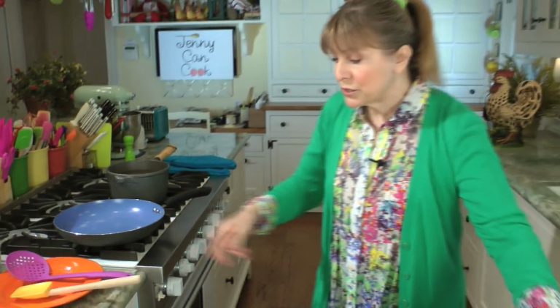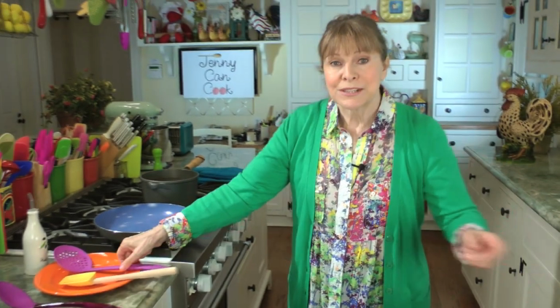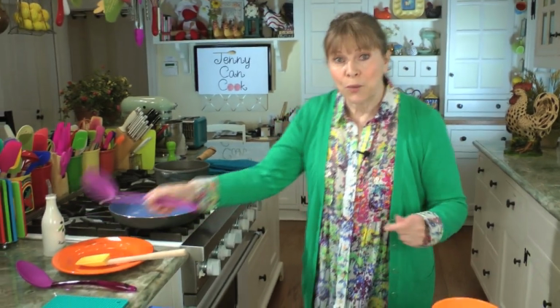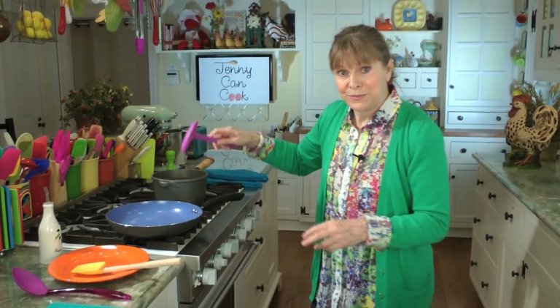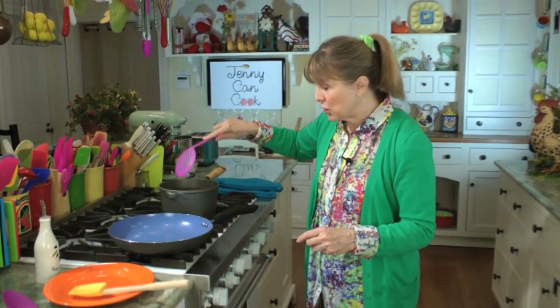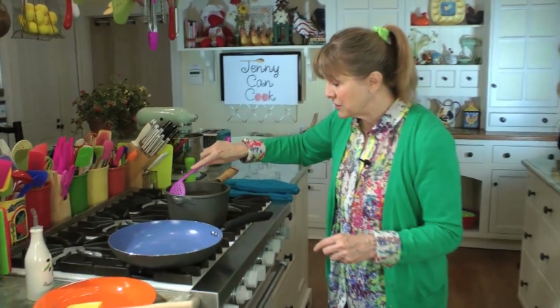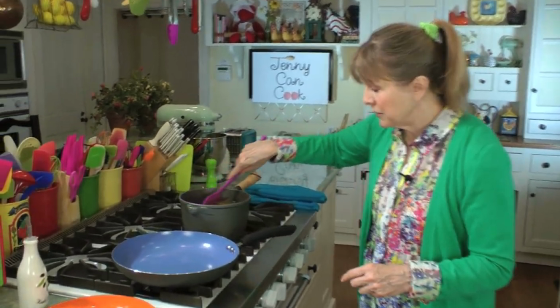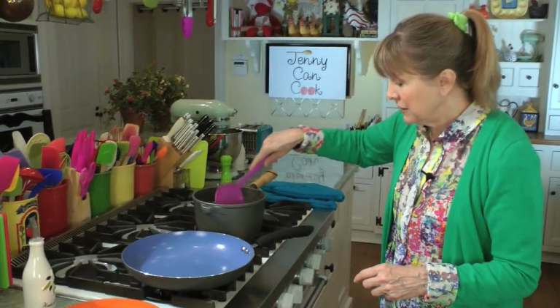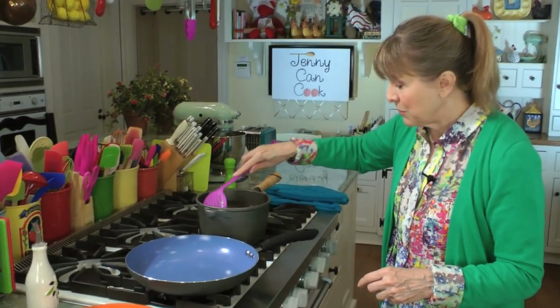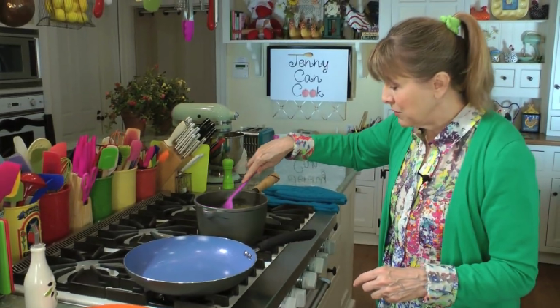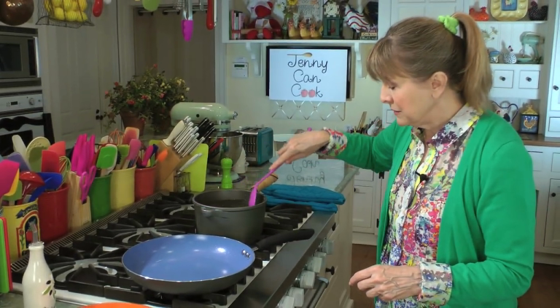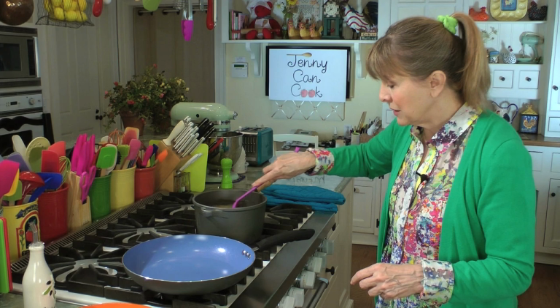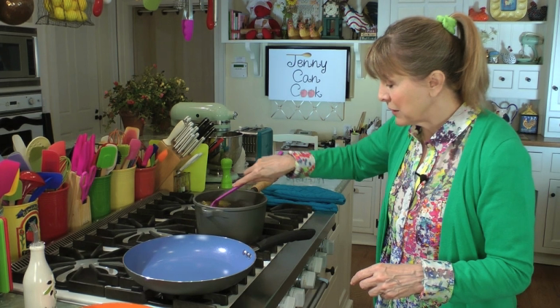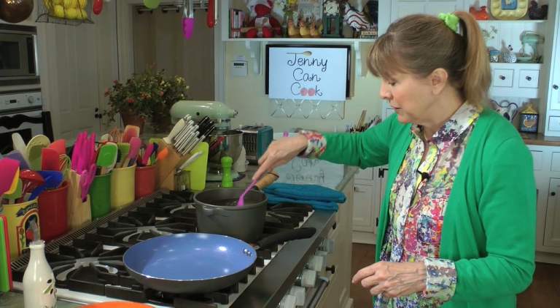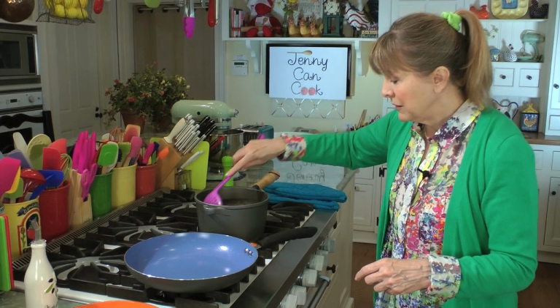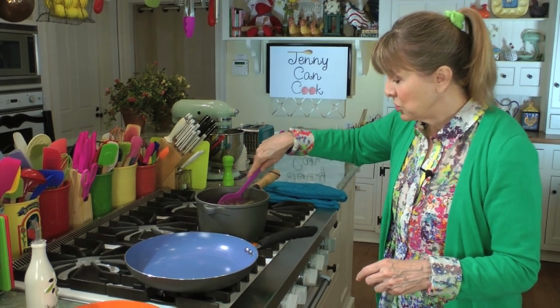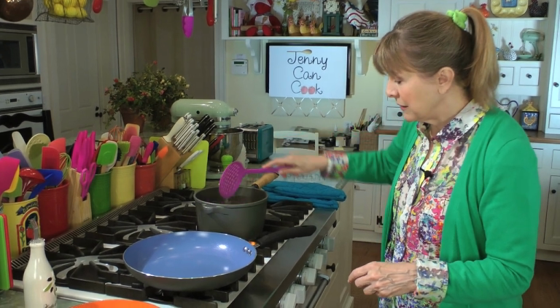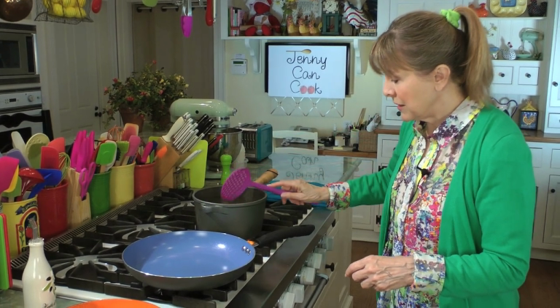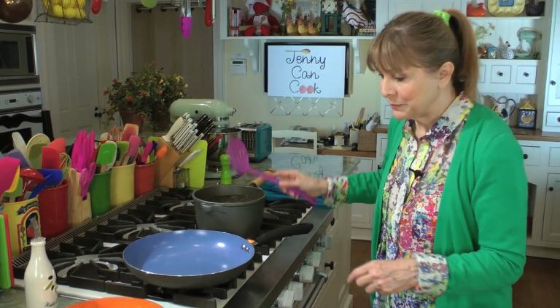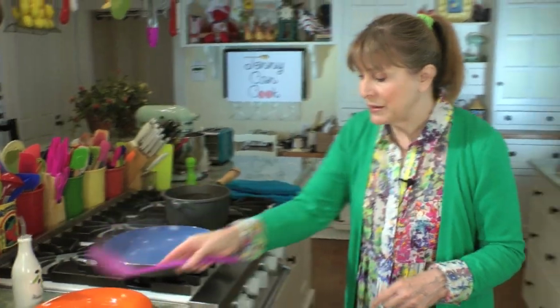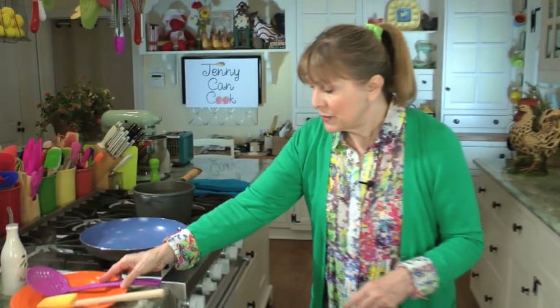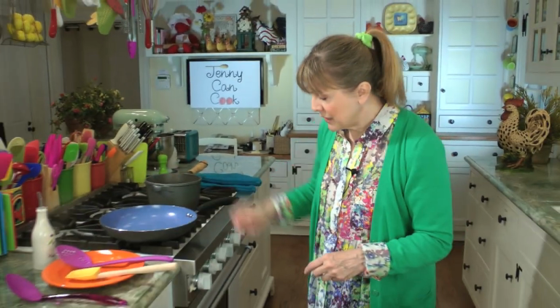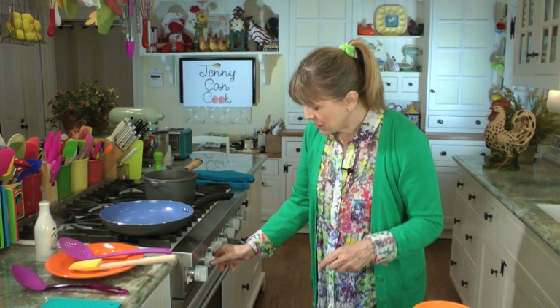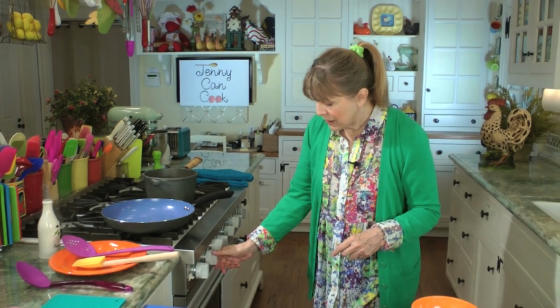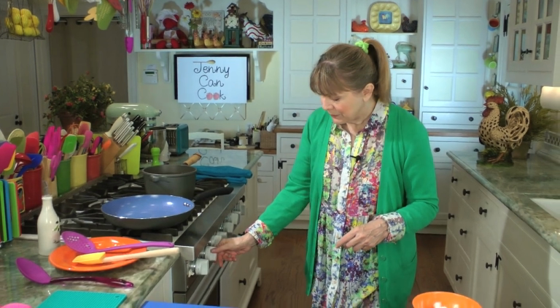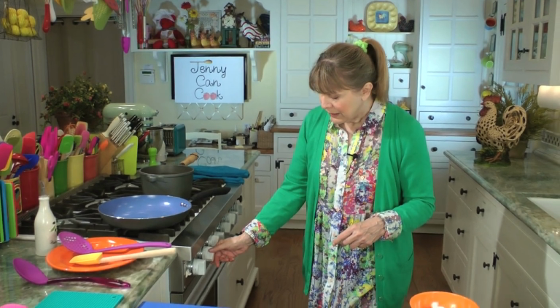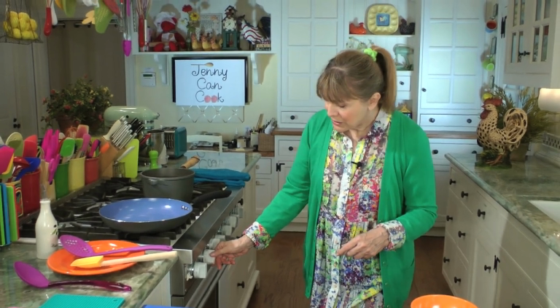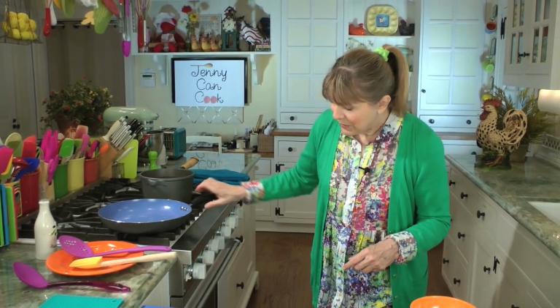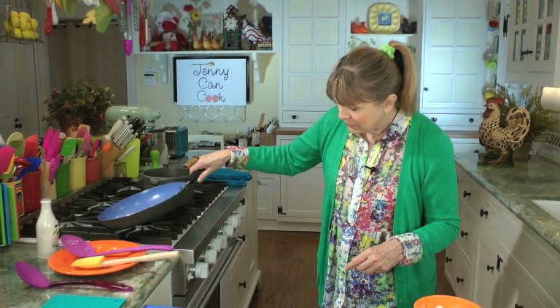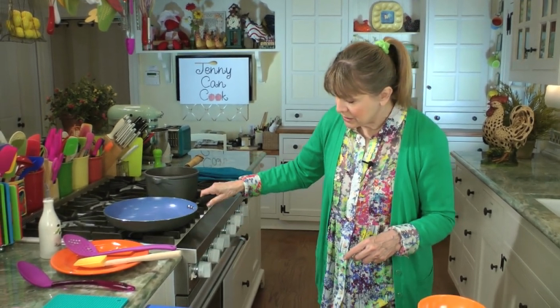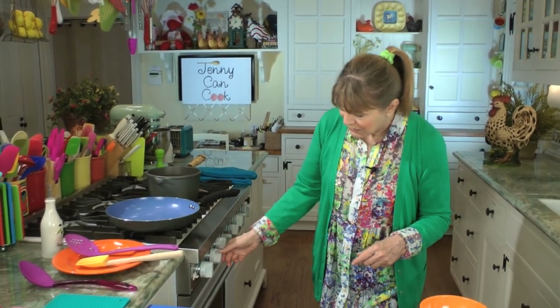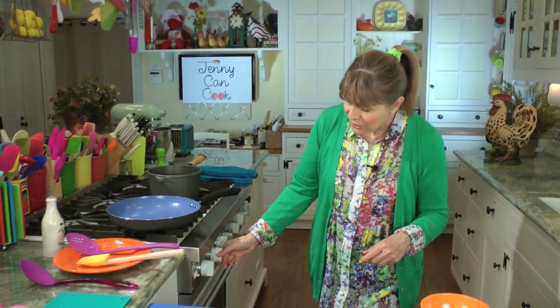When you start pasta, you always have to get it stirred up at the very beginning until it comes back to a boil. We'll check on that a couple of times. So that's cooking. We're going to start the sauce and use a big pan because this makes quite a bit of sauce.